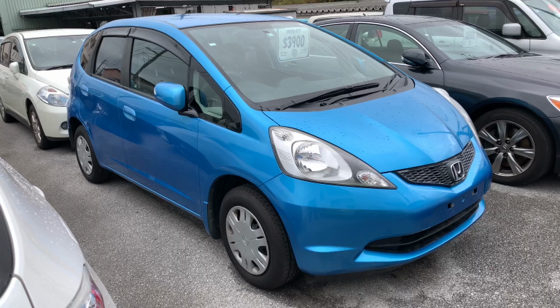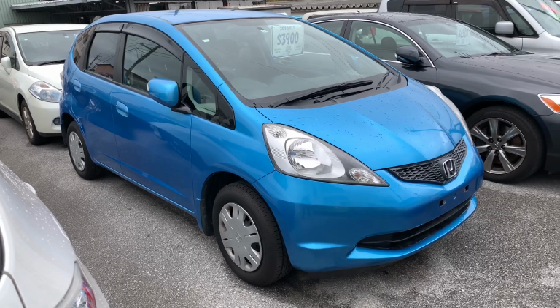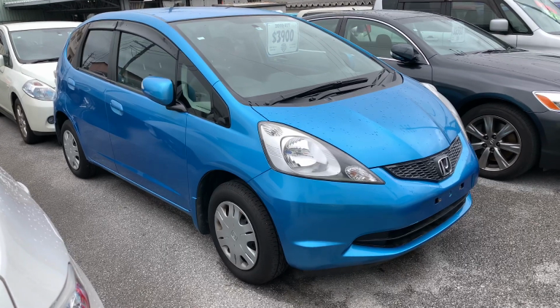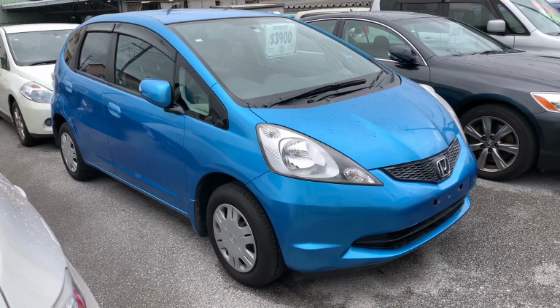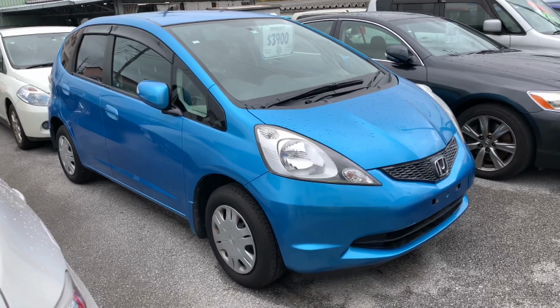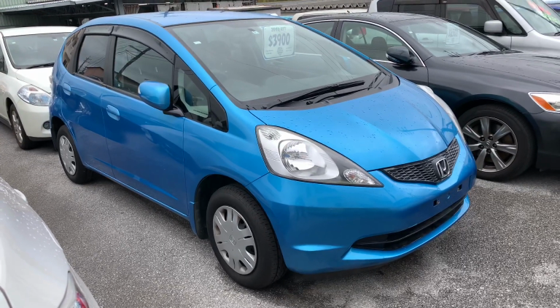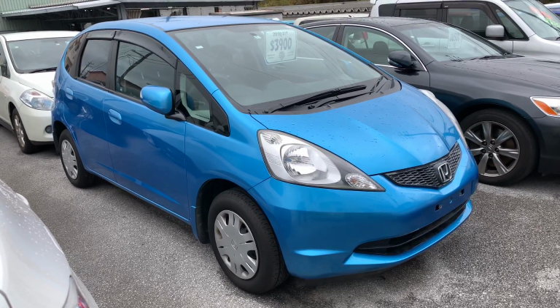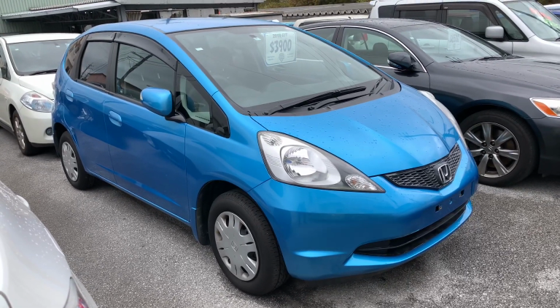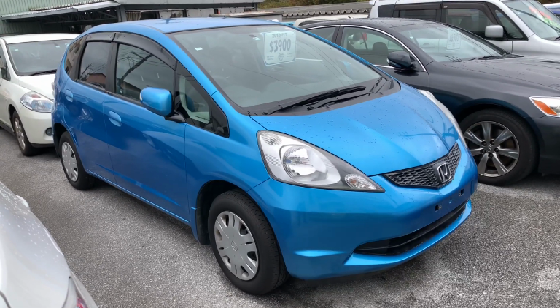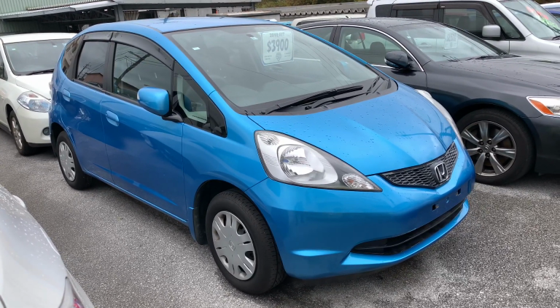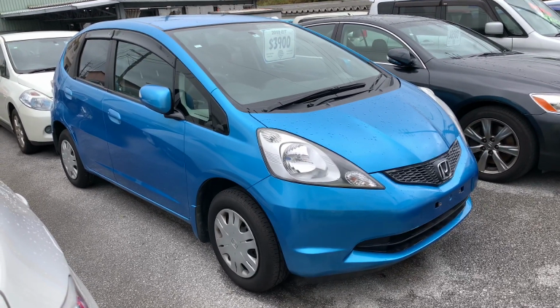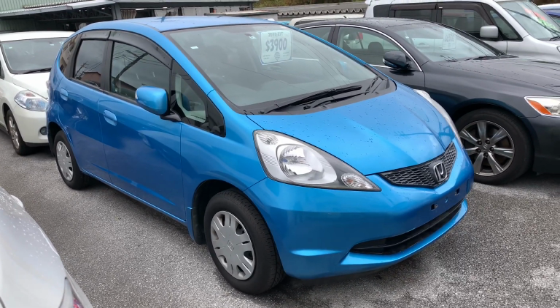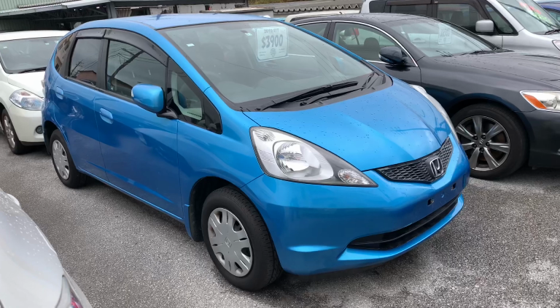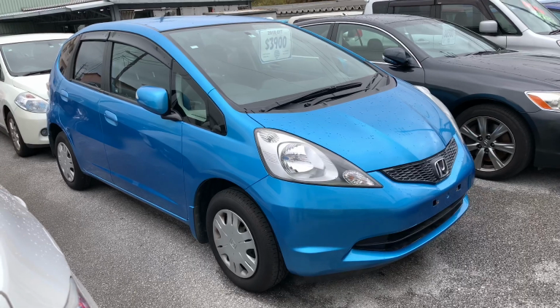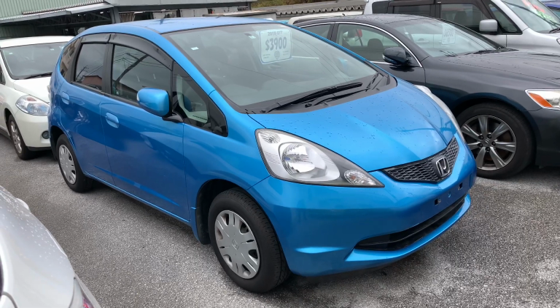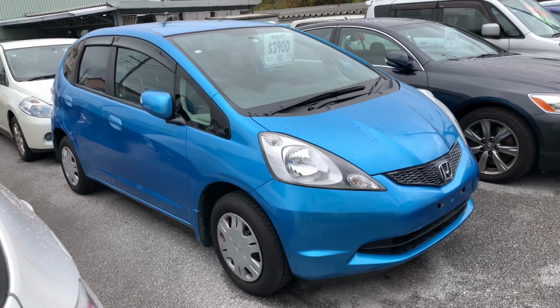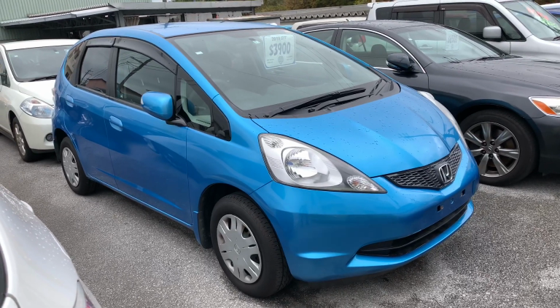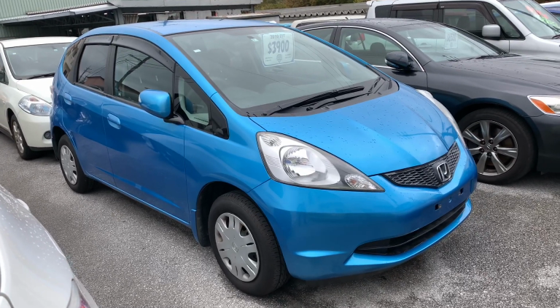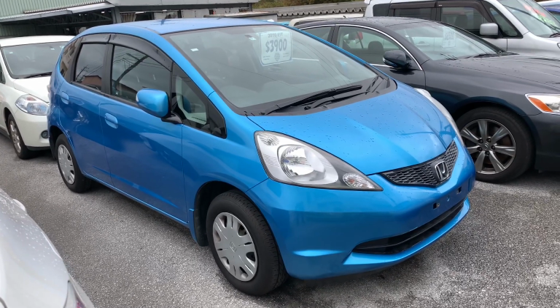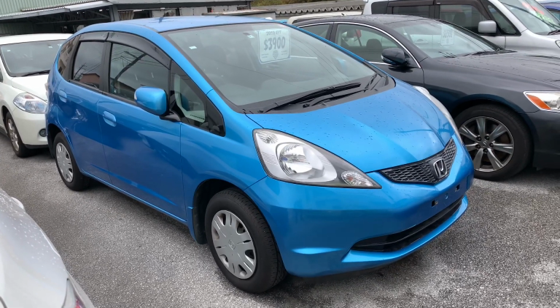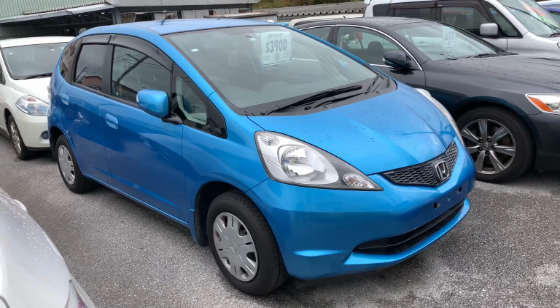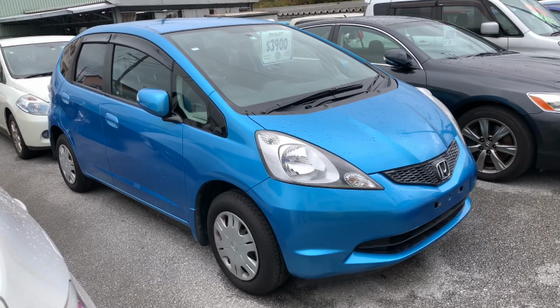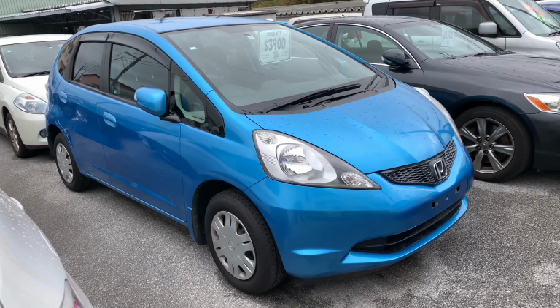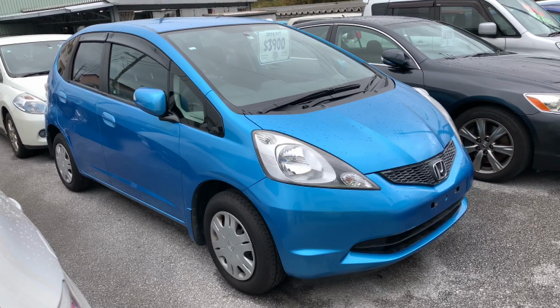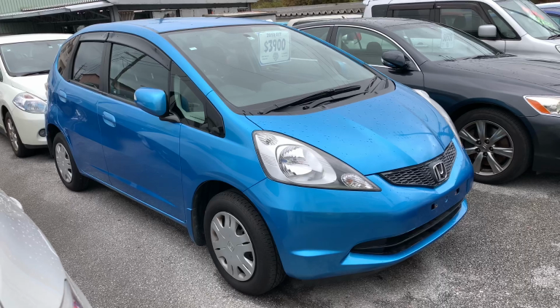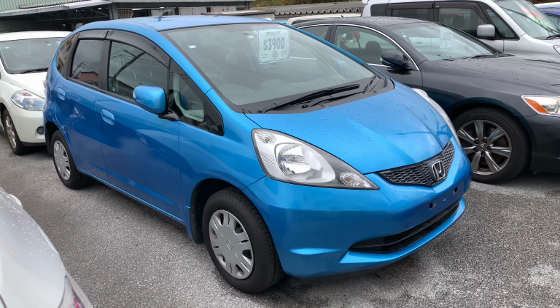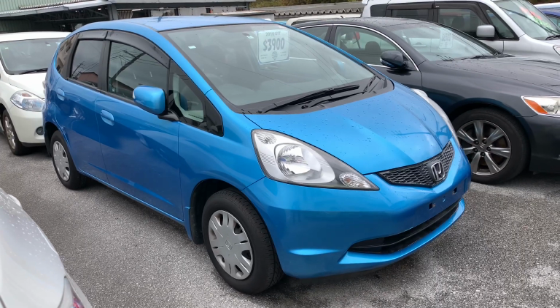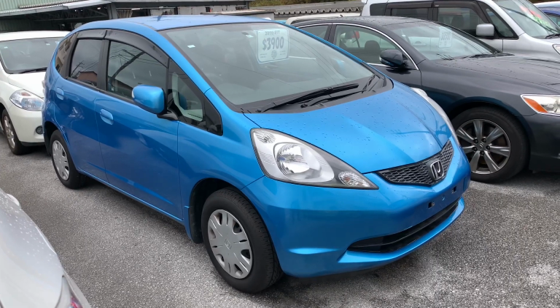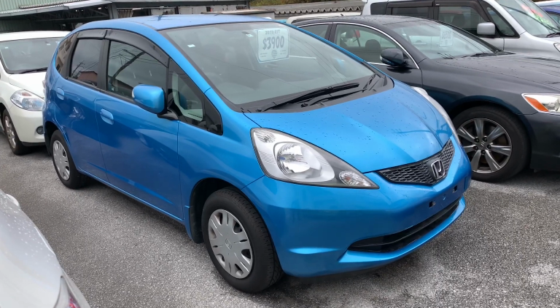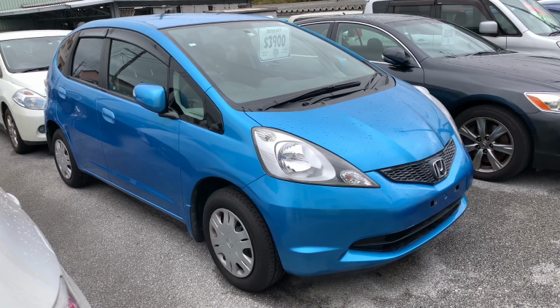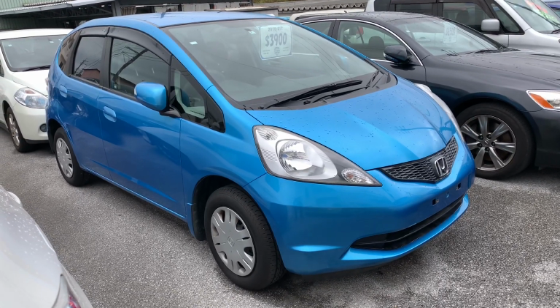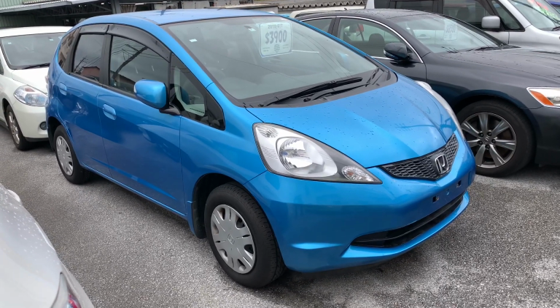Hello everyone from Painless Motors. Today I want to show you this 2010 Honda Fit. The sticker price on this car is $3,900. That includes a two-year JCI, current year road tax, and one-year bumper-to-bumper warranty.